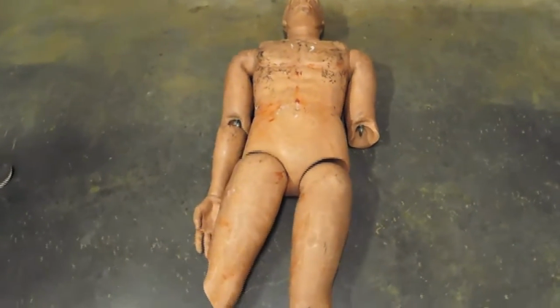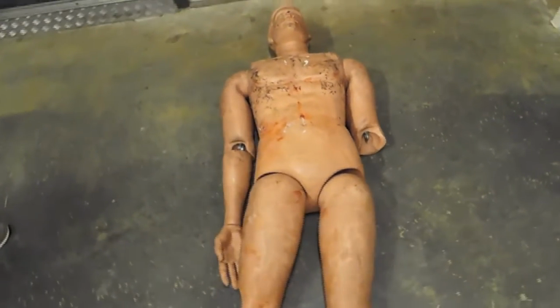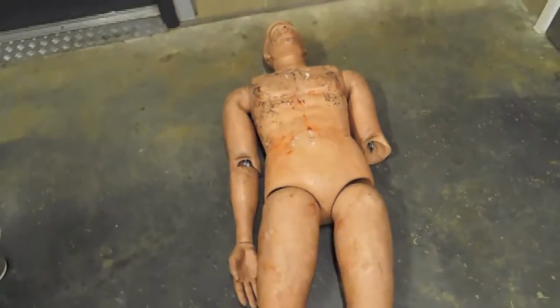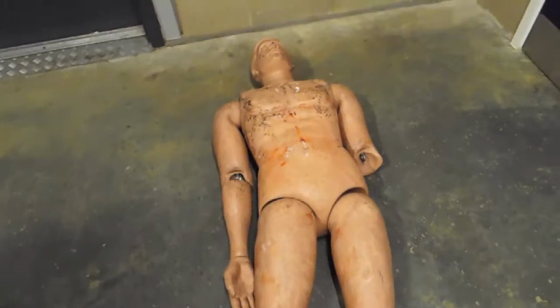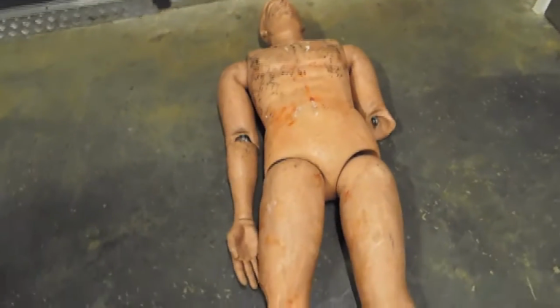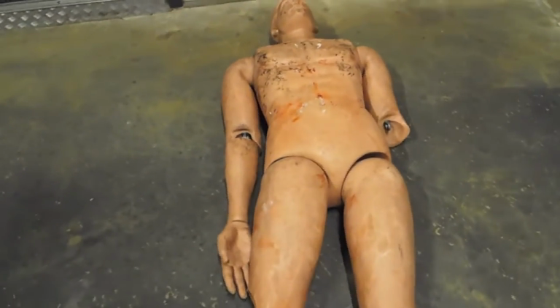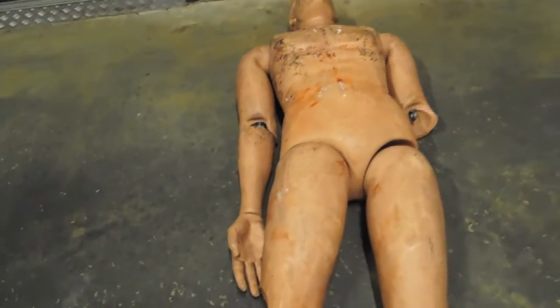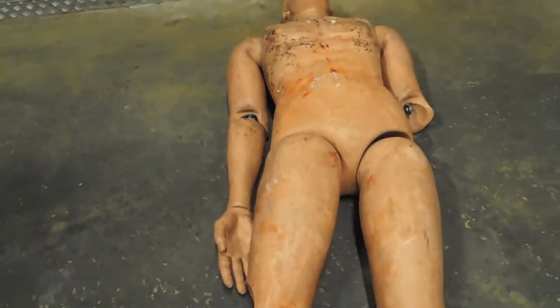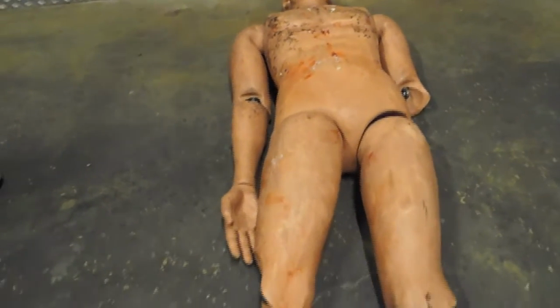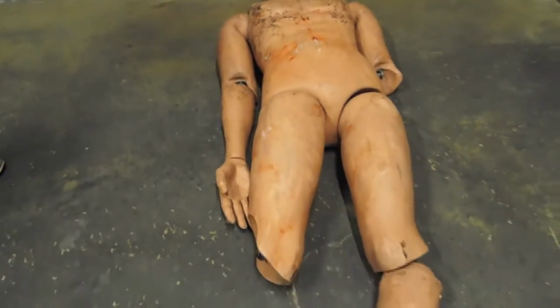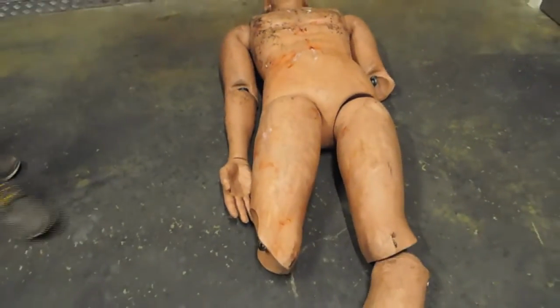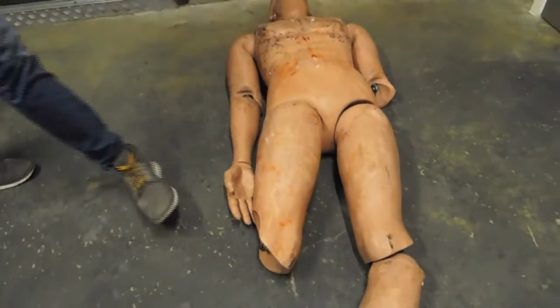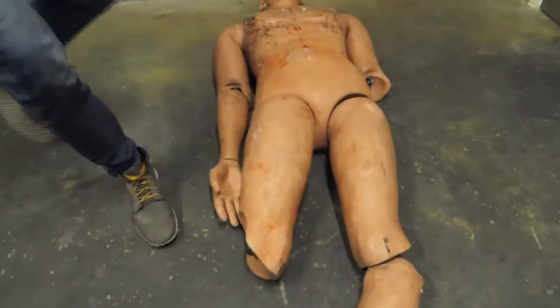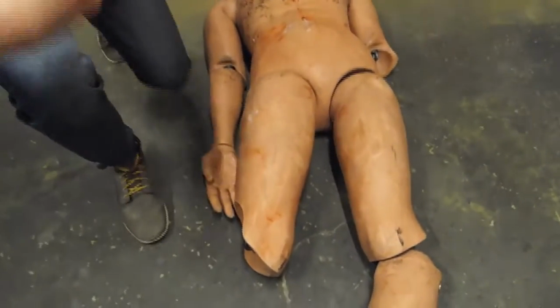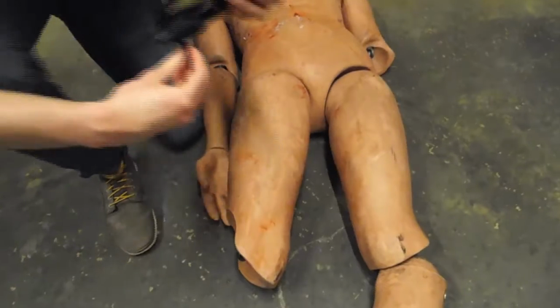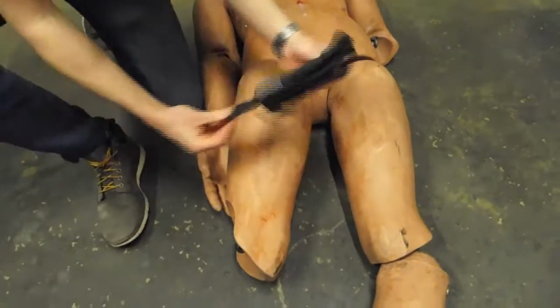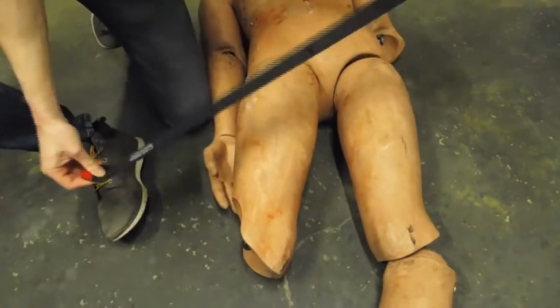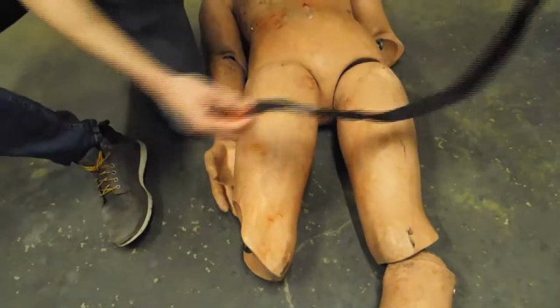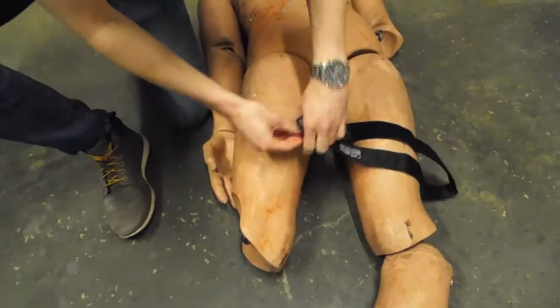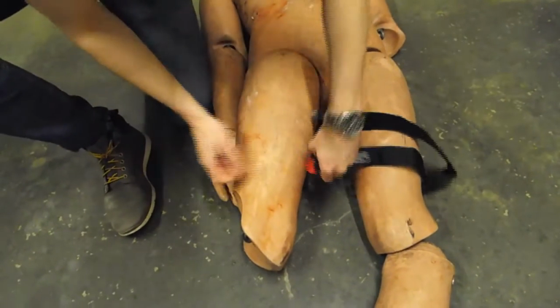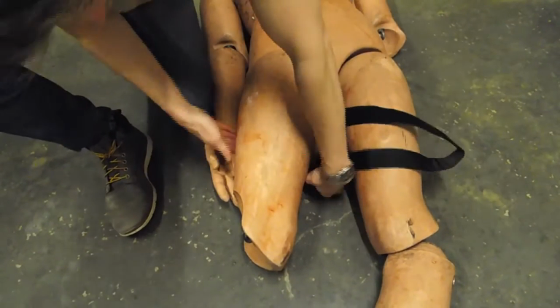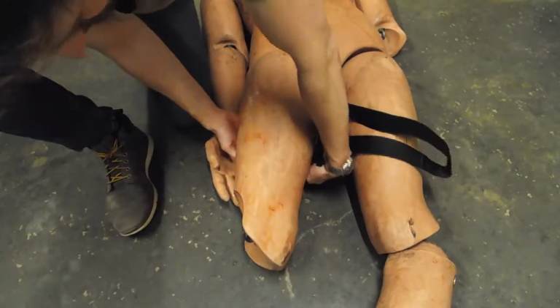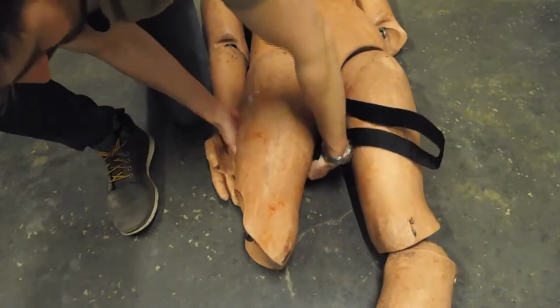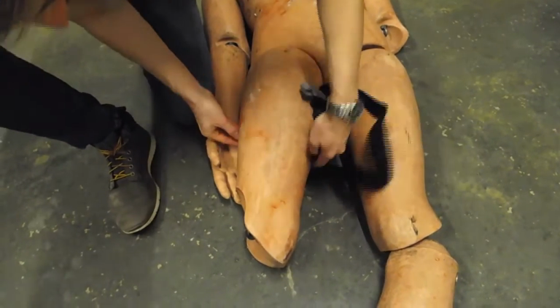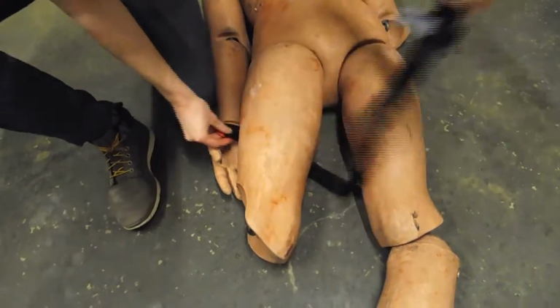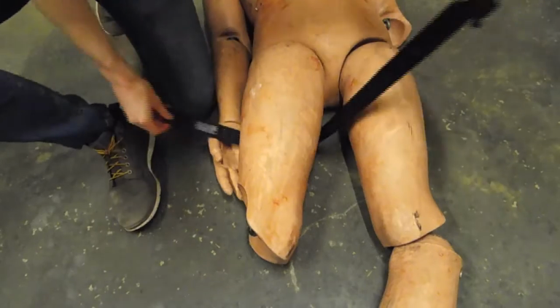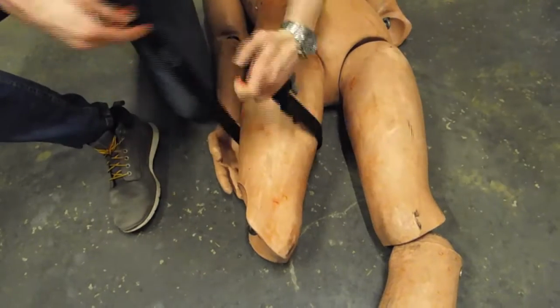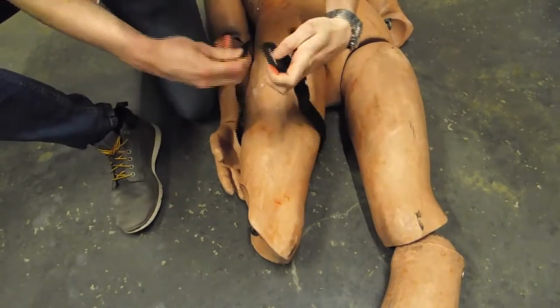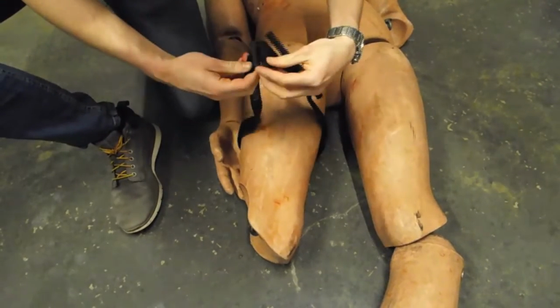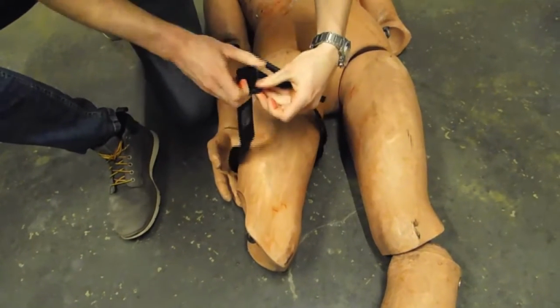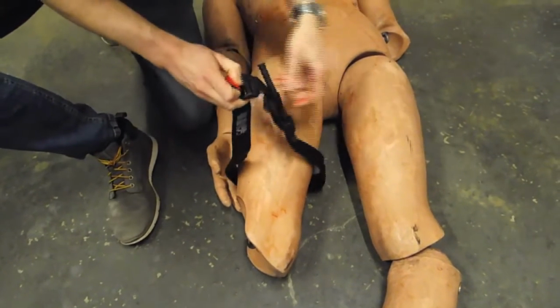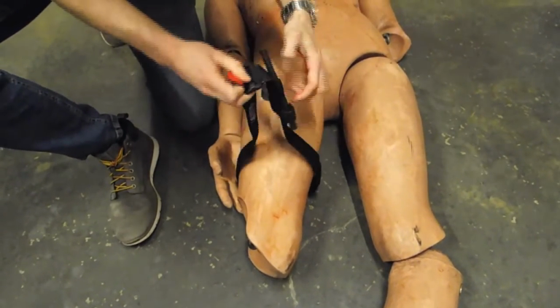Here we have a training mannequin with a traumatic amputation to the right leg. To apply the CAT, start by unravelling it fully. Now wrap it around the affected limb, making sure you are above the wound site at the nearest viable tissue to the wound site.